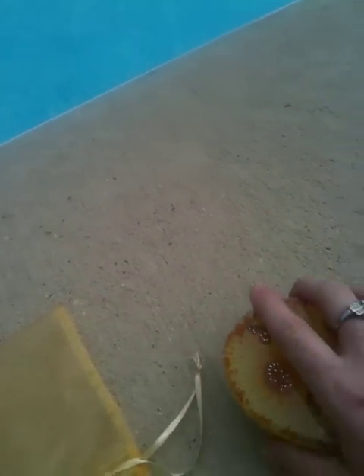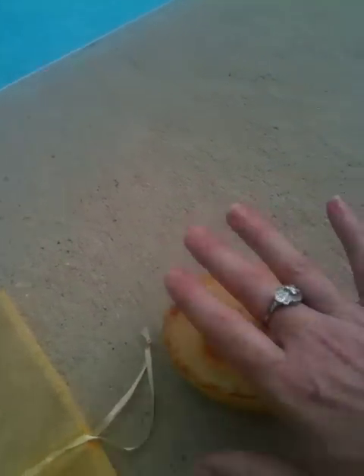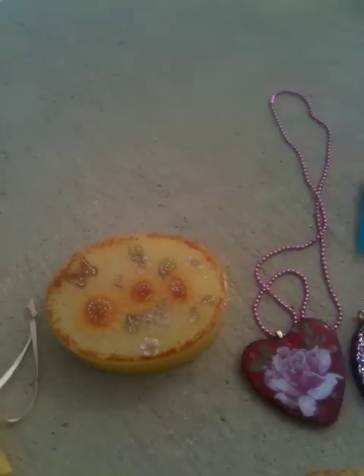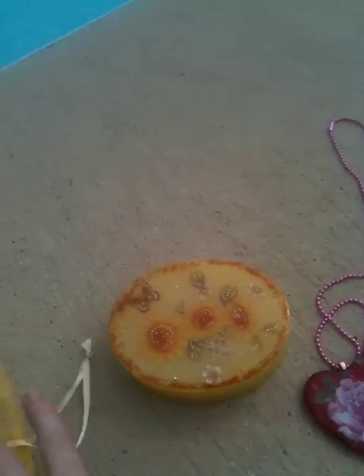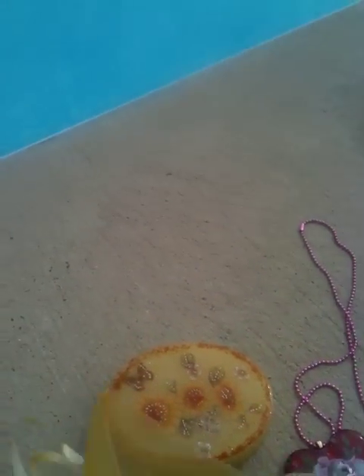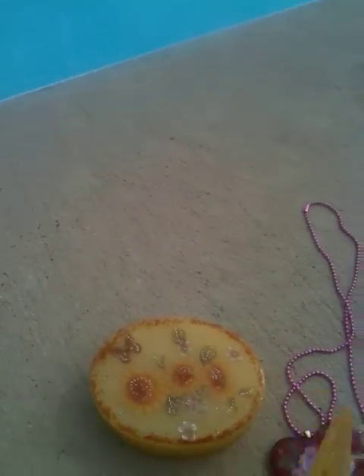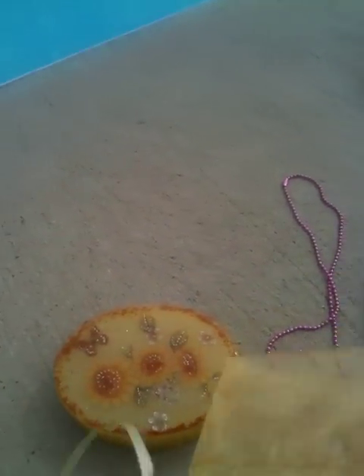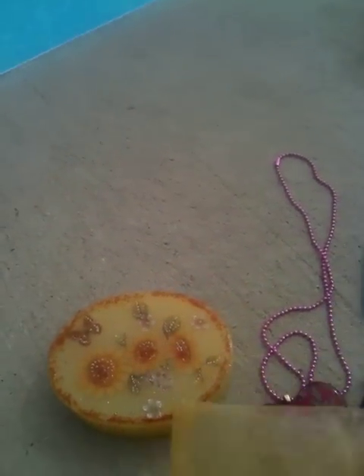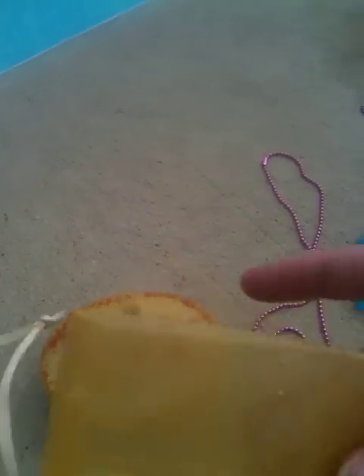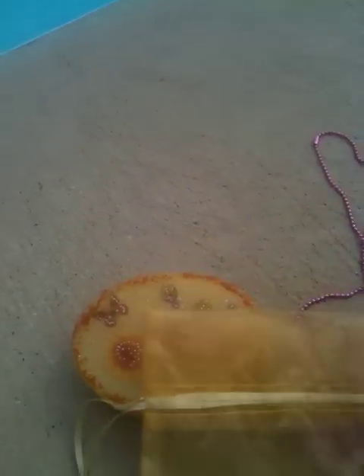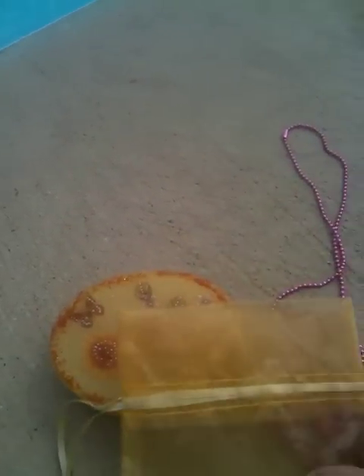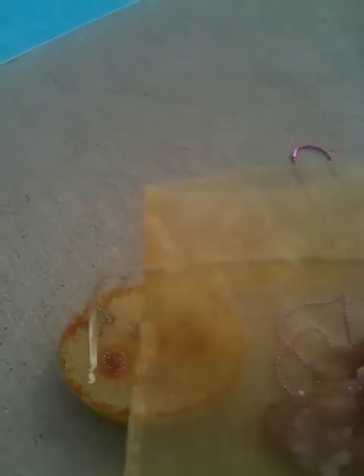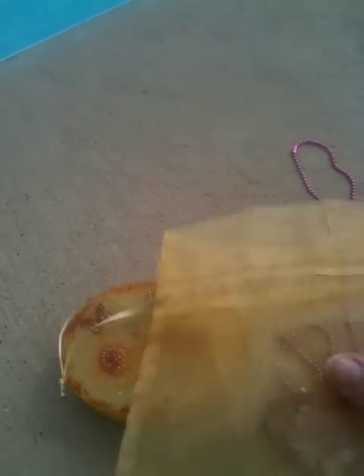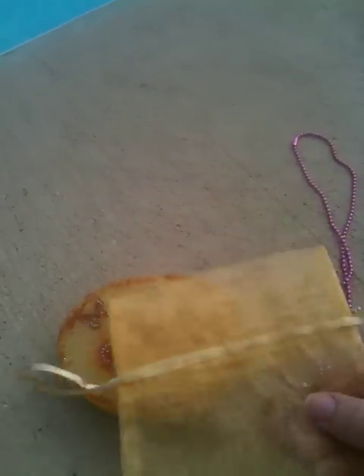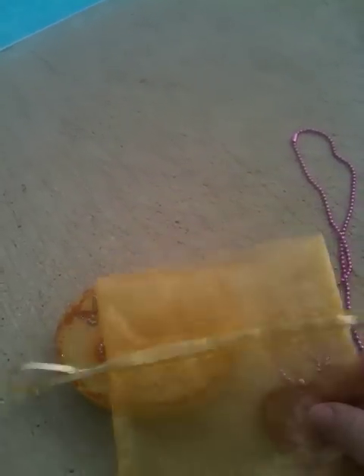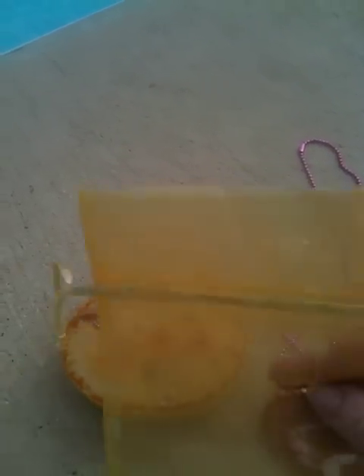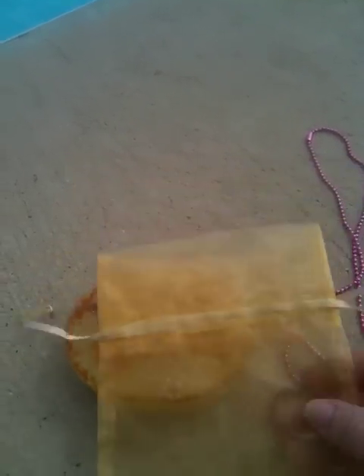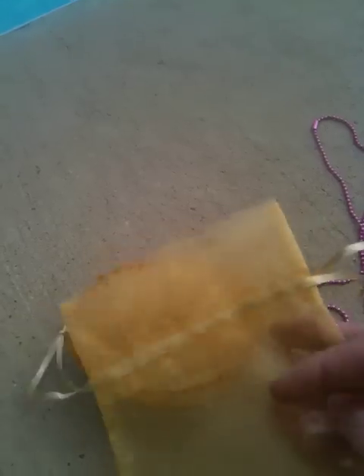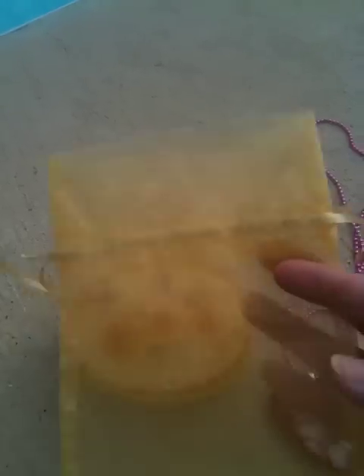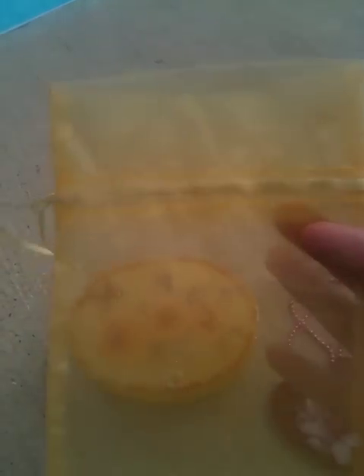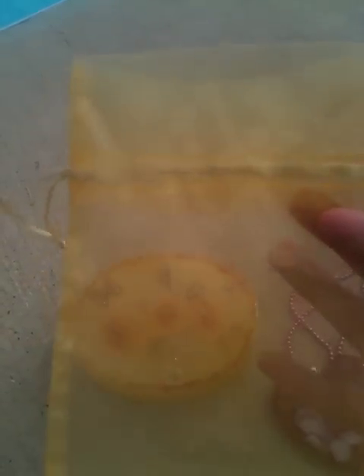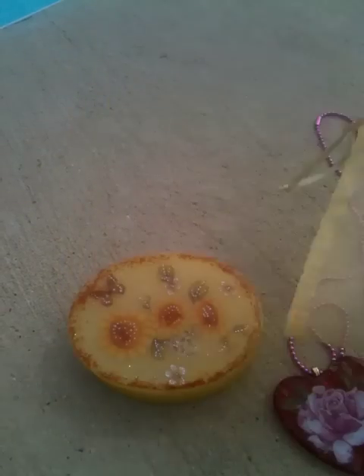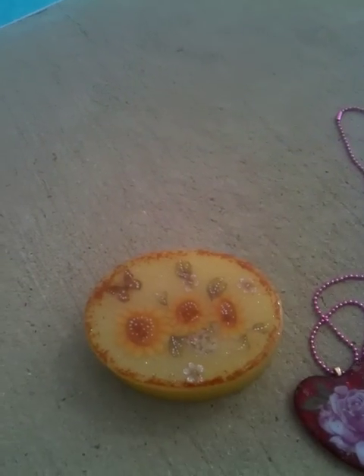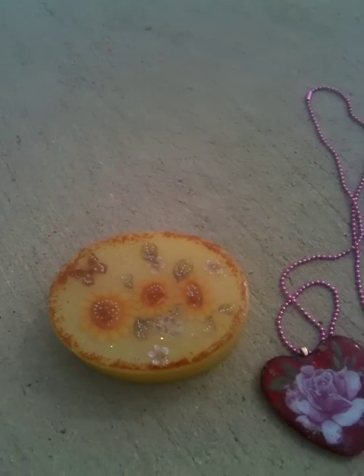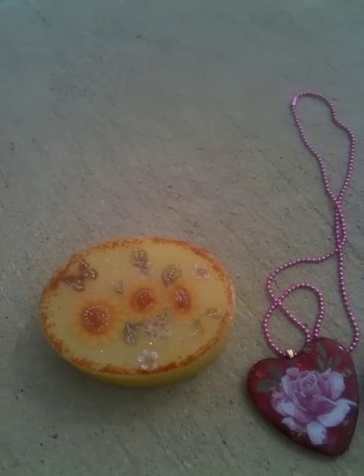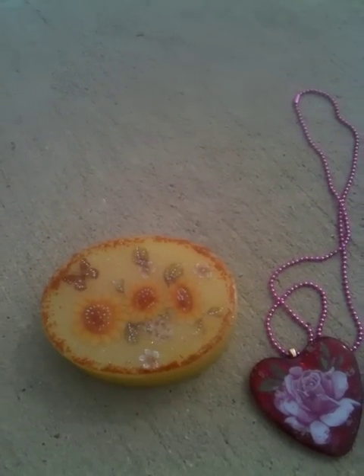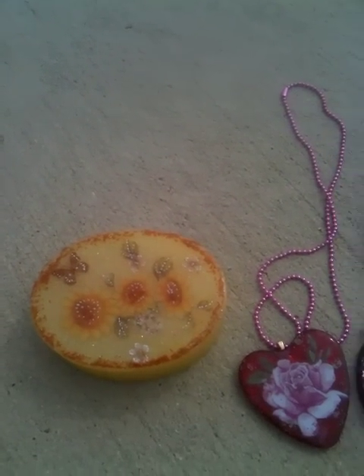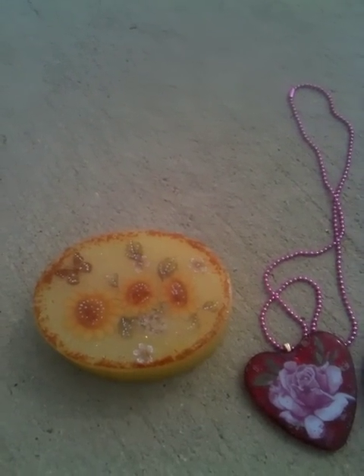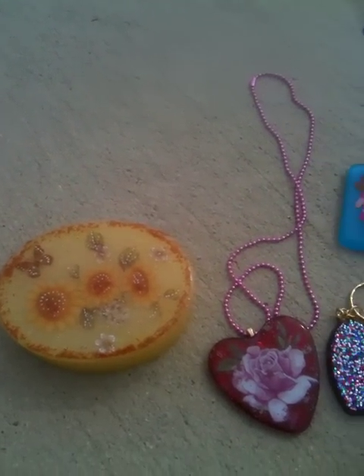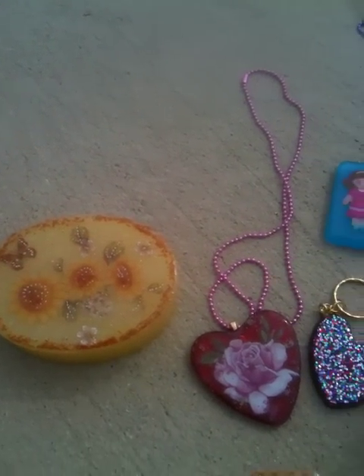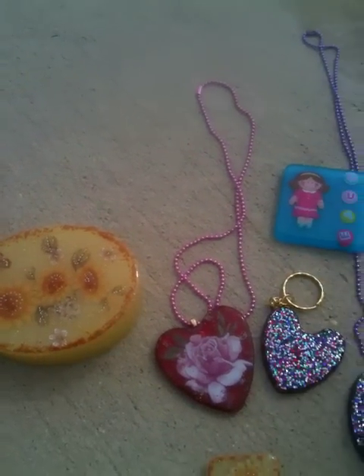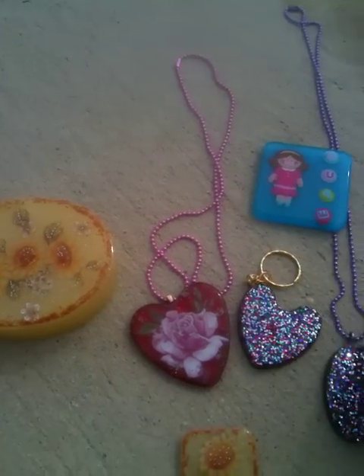So everything looks great, and she had it all in this little cute organza bag. Everything was packaged good, so everything looks awesome. All right, bye guys!